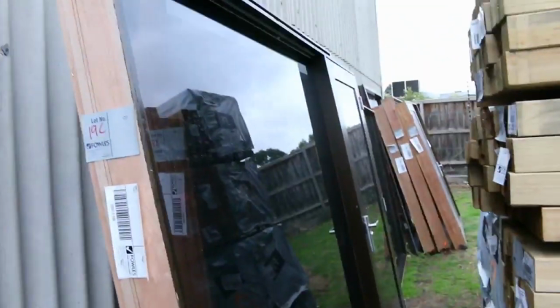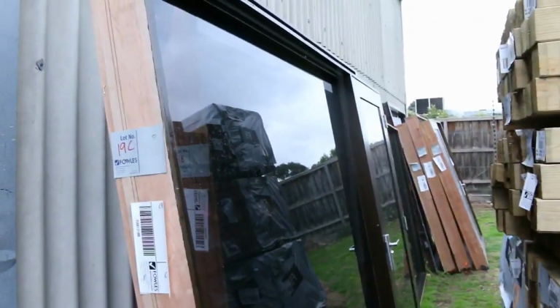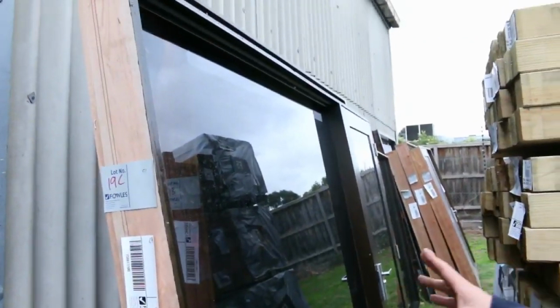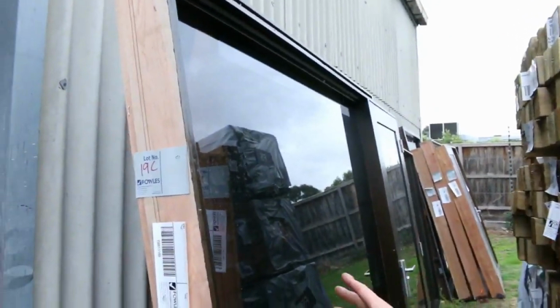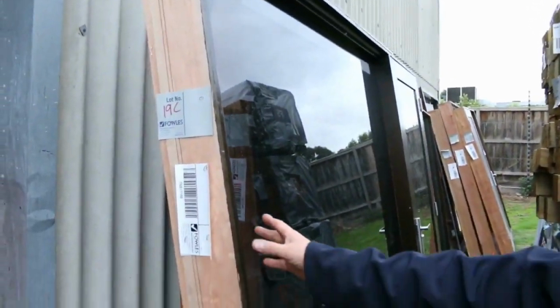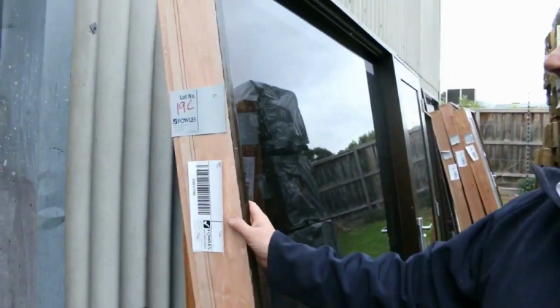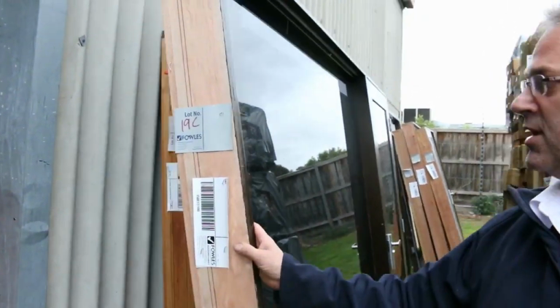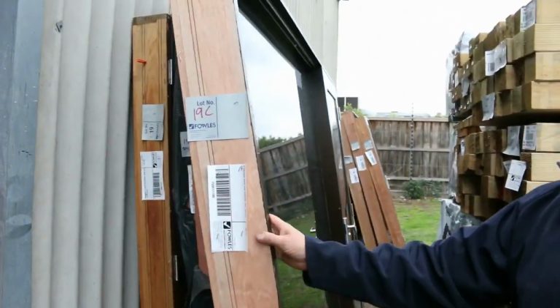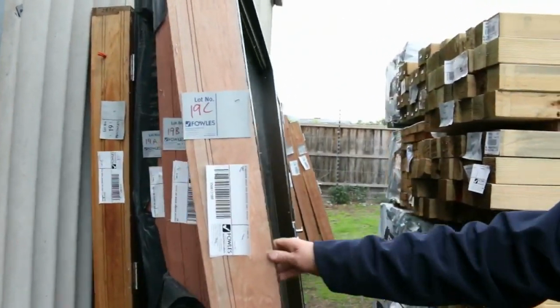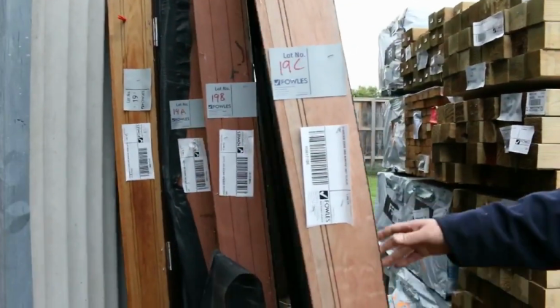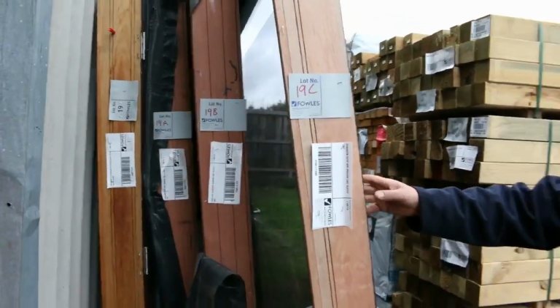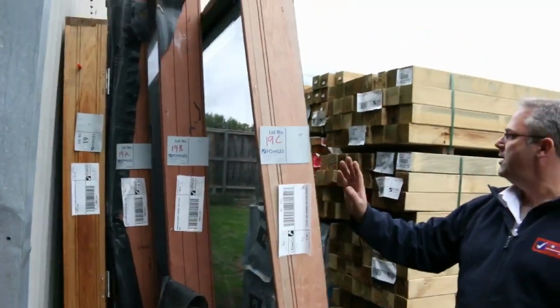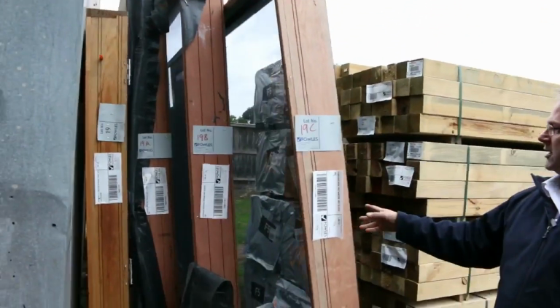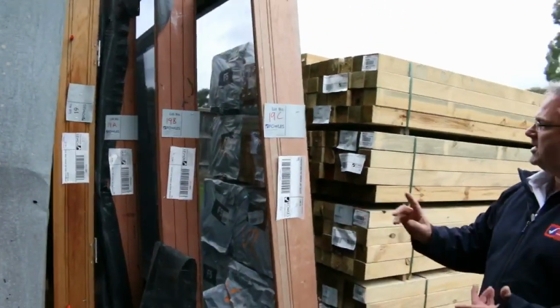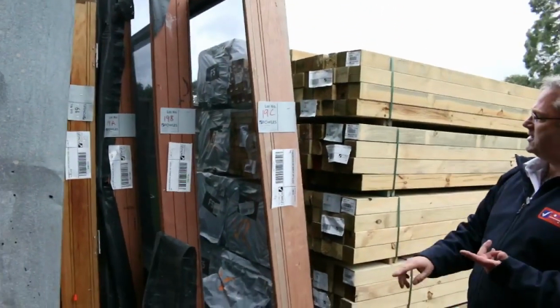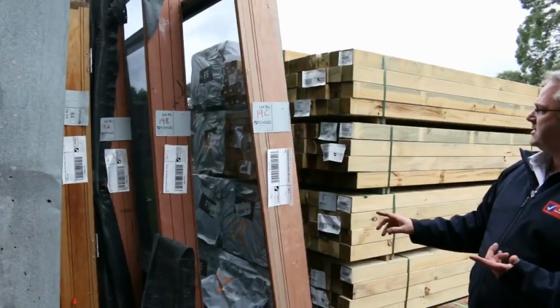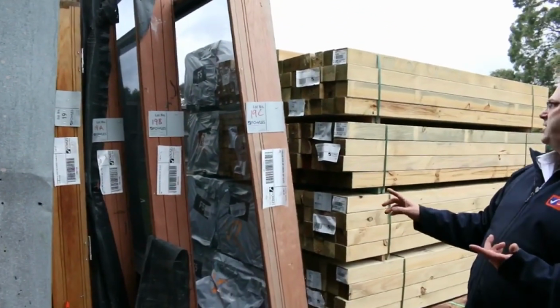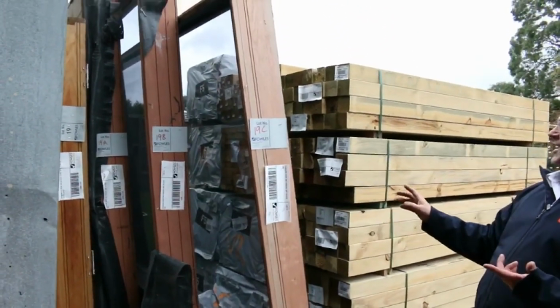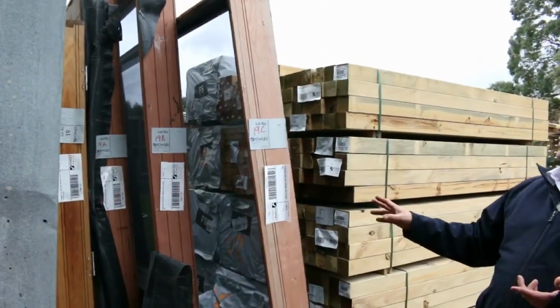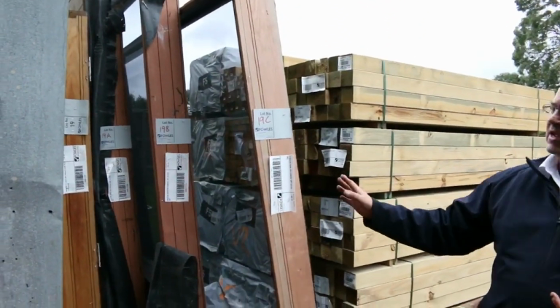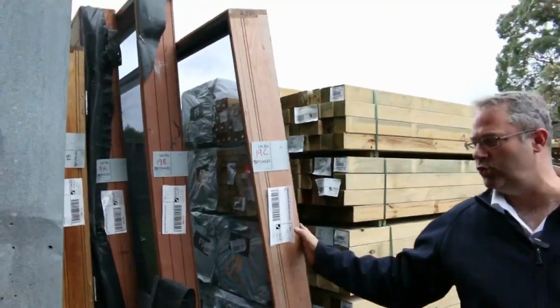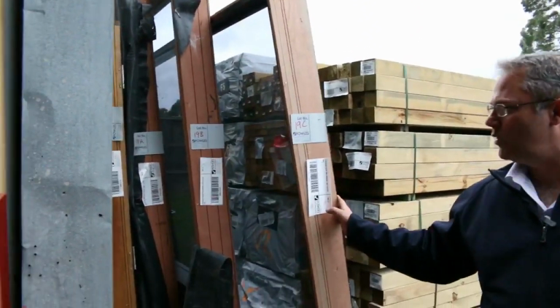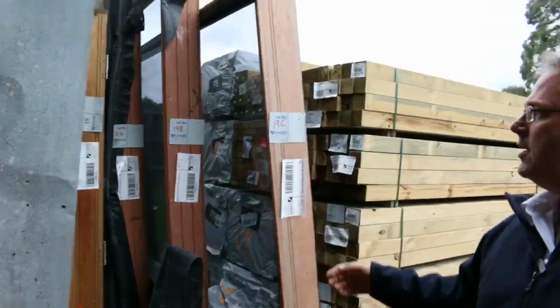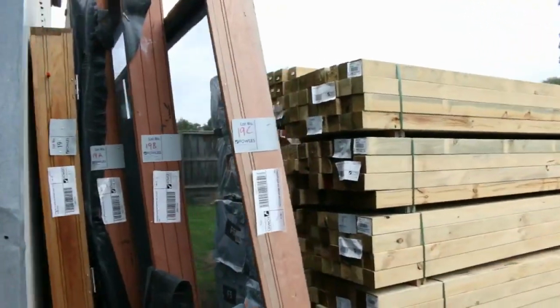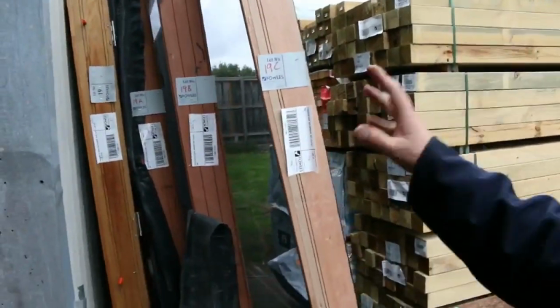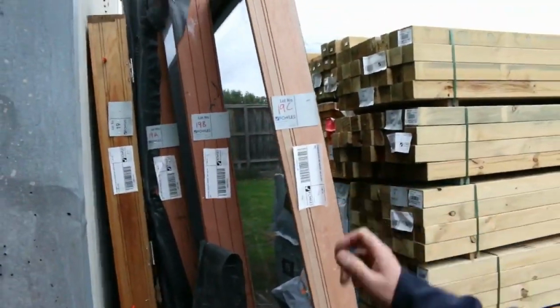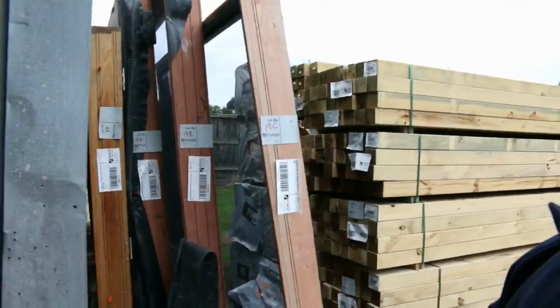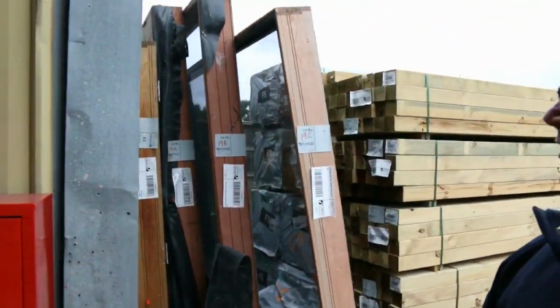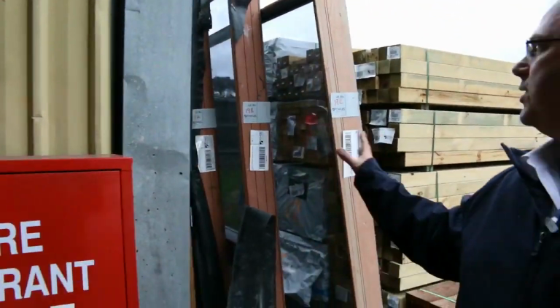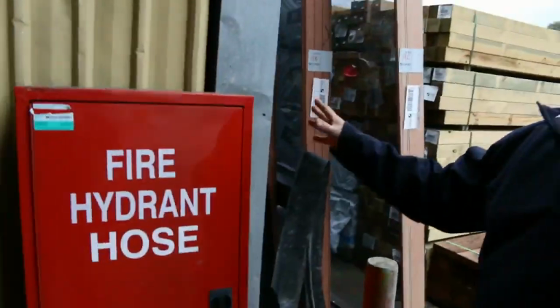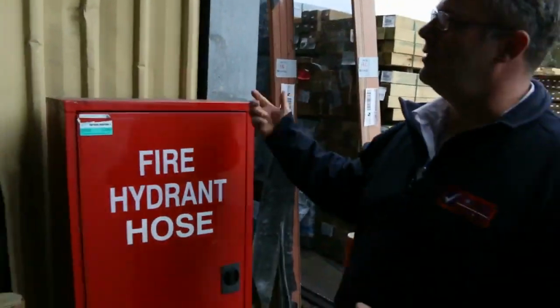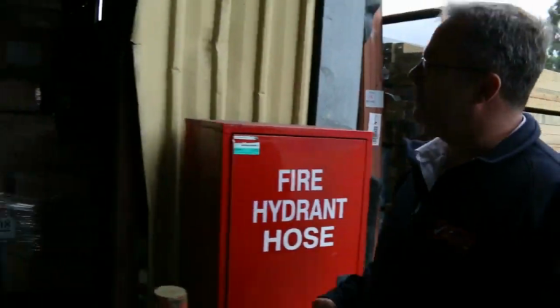Plenty of windows here - these have come out of displays so there may be a few little marks, but they're stained with tinted glass. I think there are about 10 windows with doors as well, all glazed and tinted fixed windows.